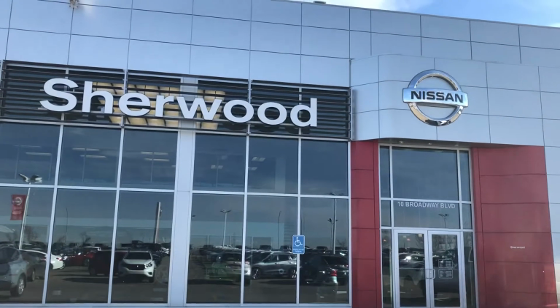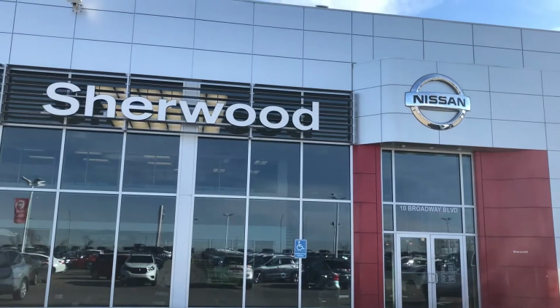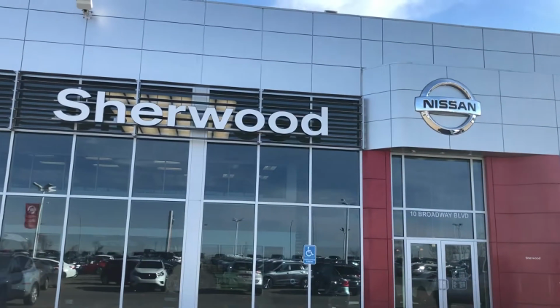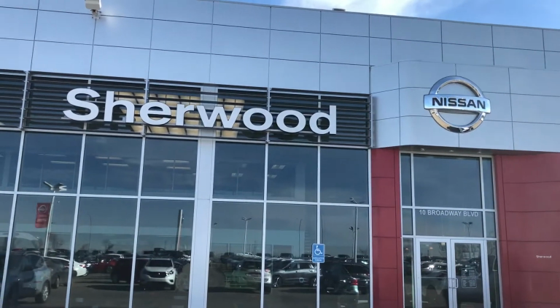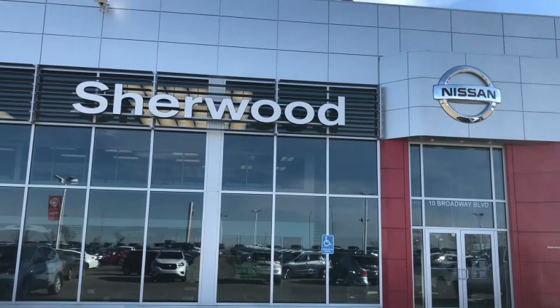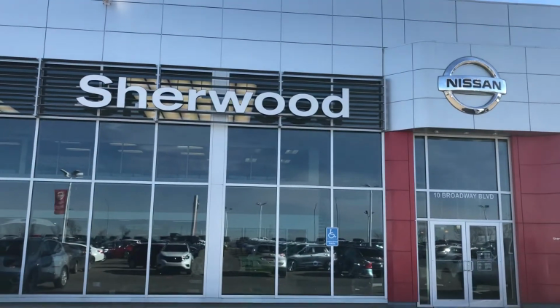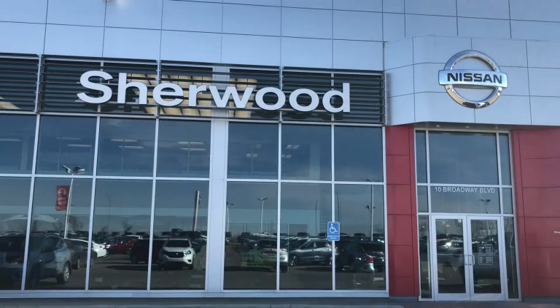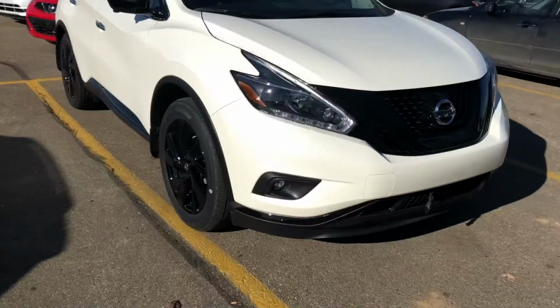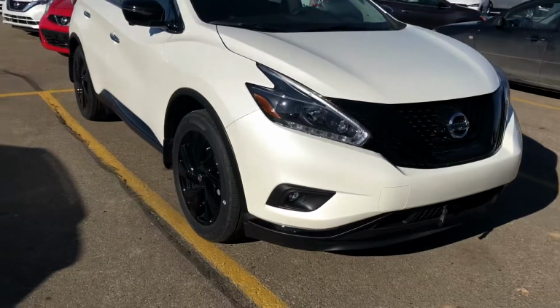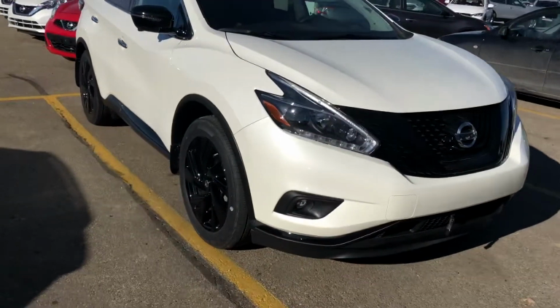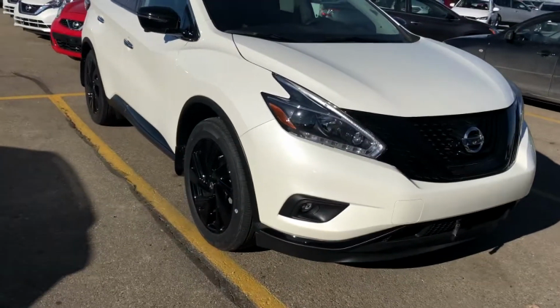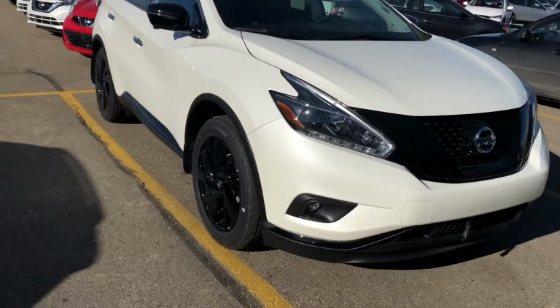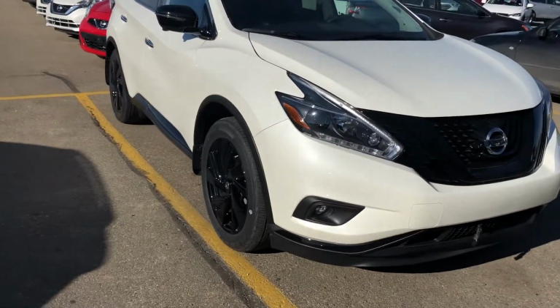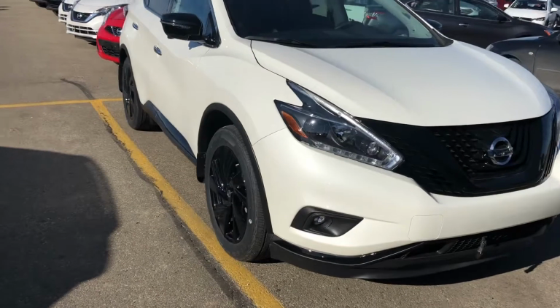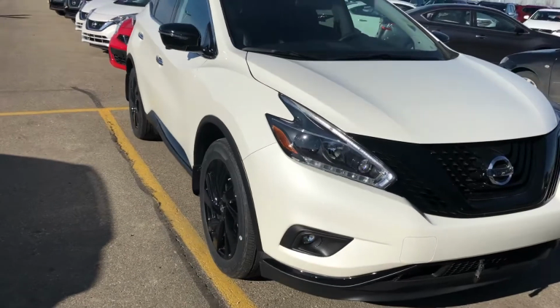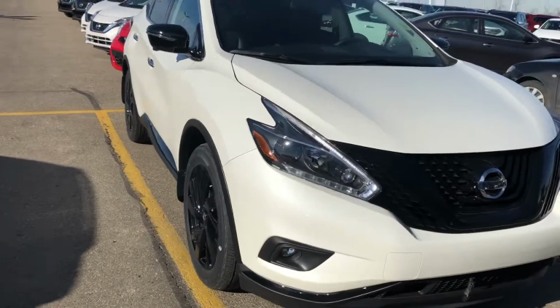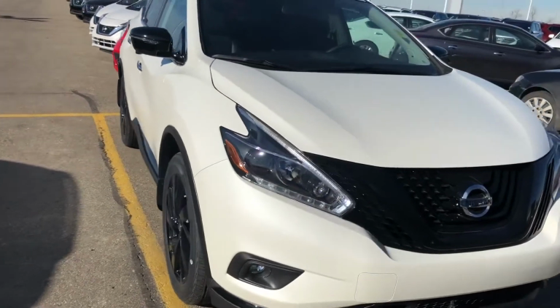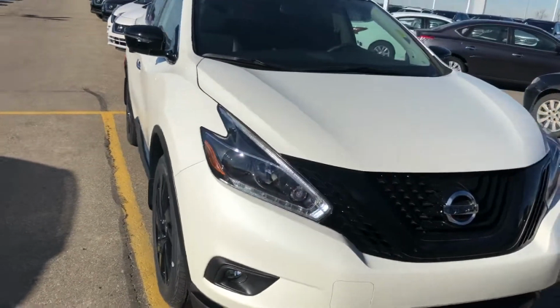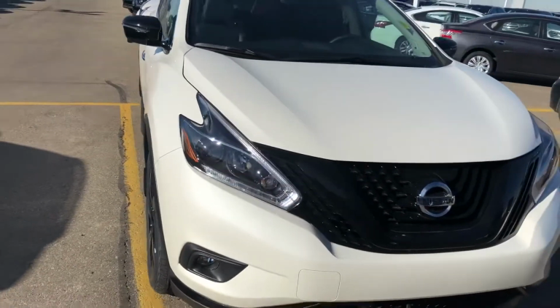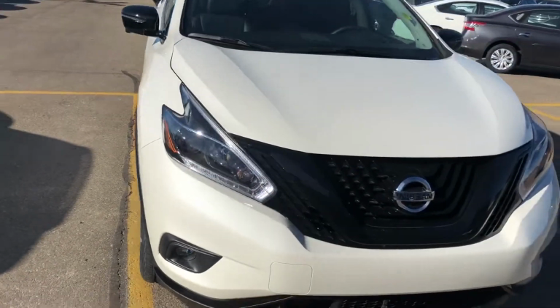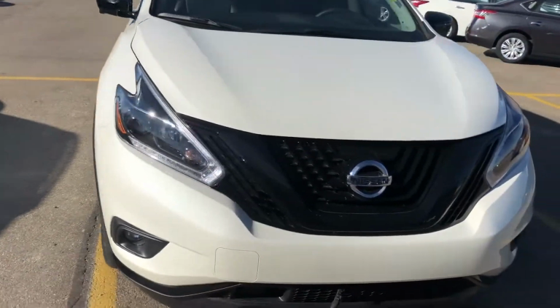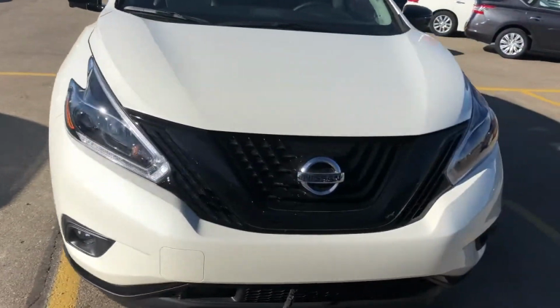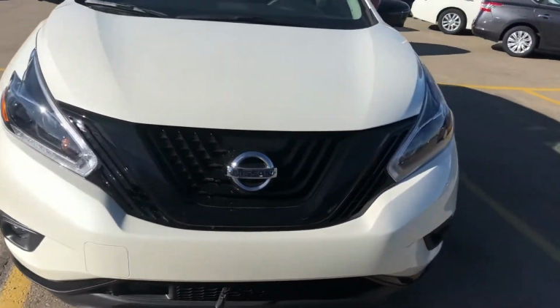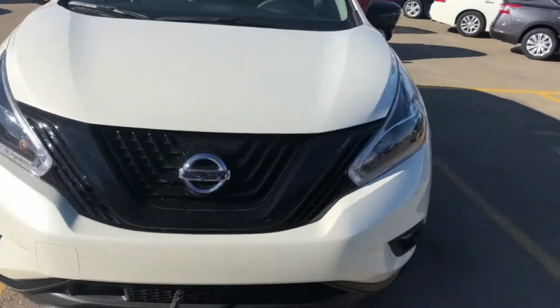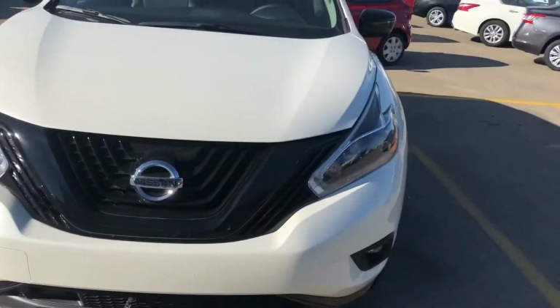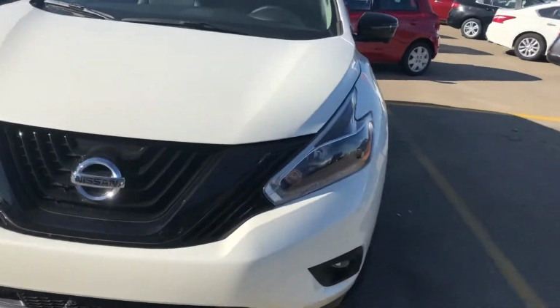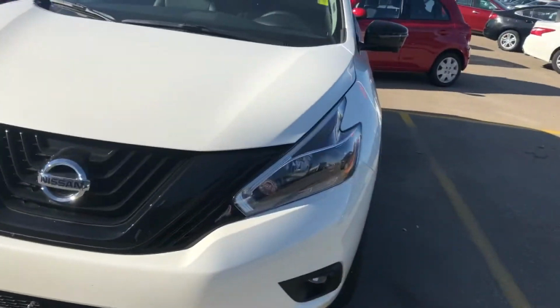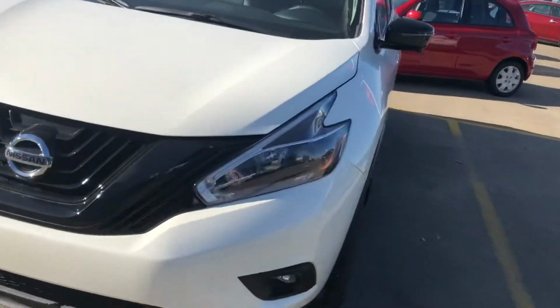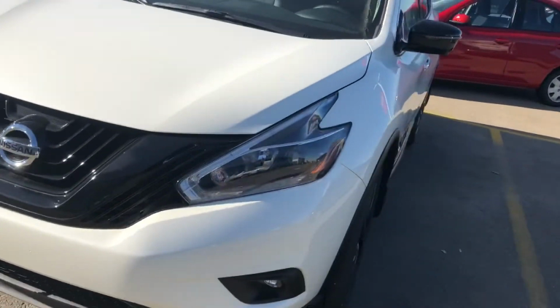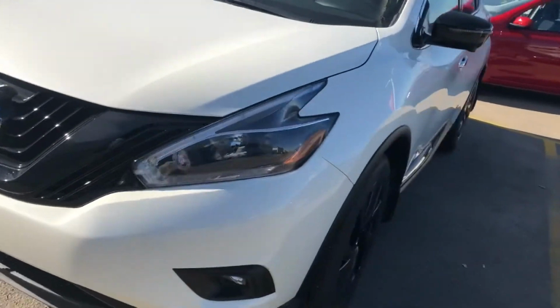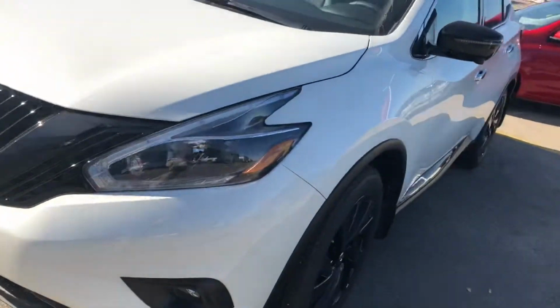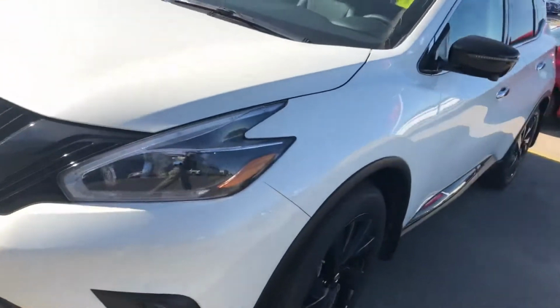Hi Christina, it's Neil from Sherwood Nissan. I'm doing a short video for you on the 2018 Nissan Murano that you were inquiring about.